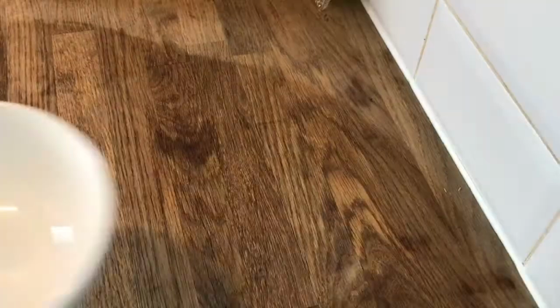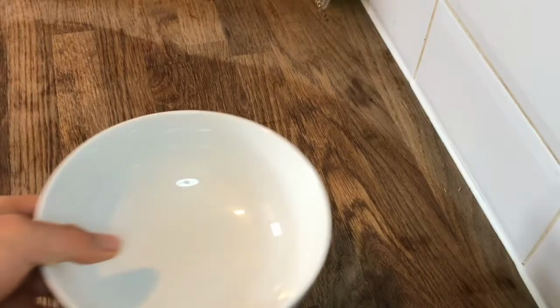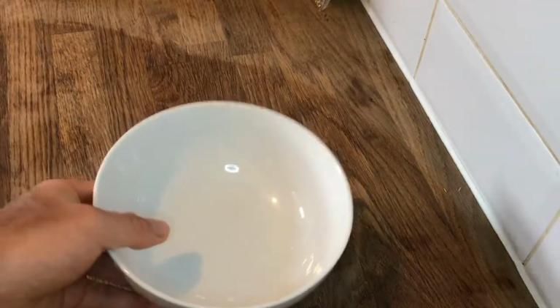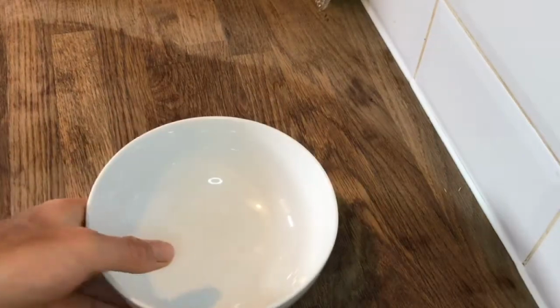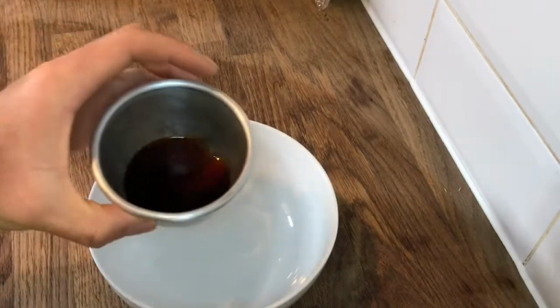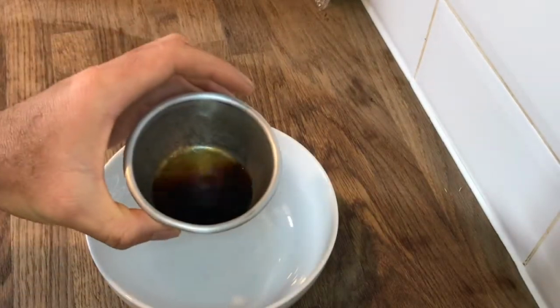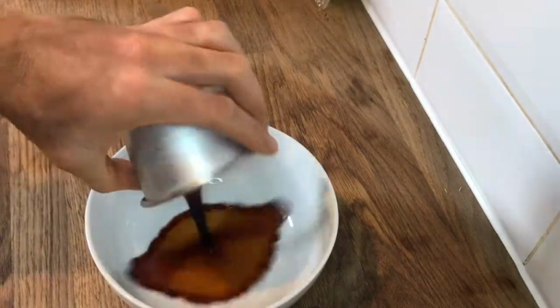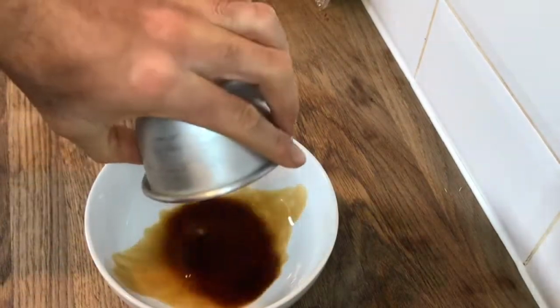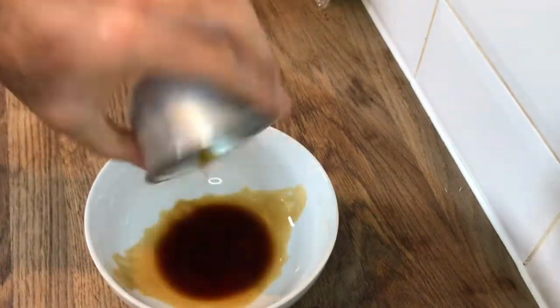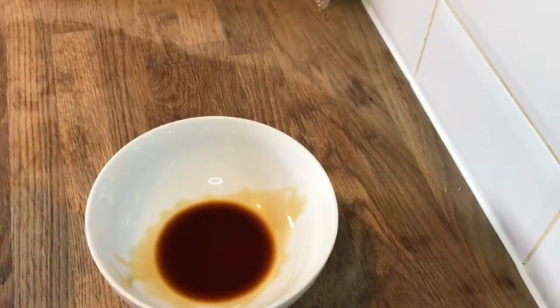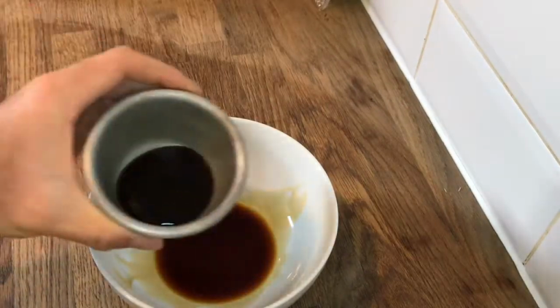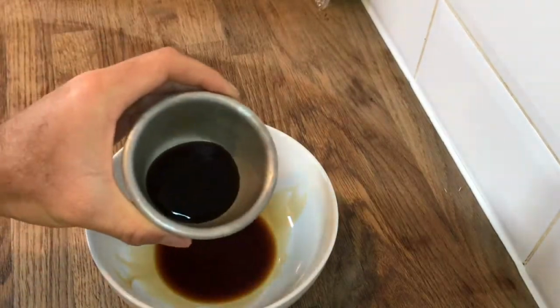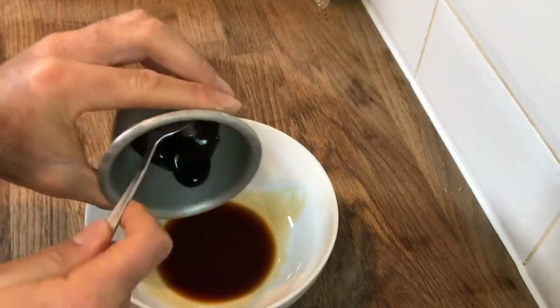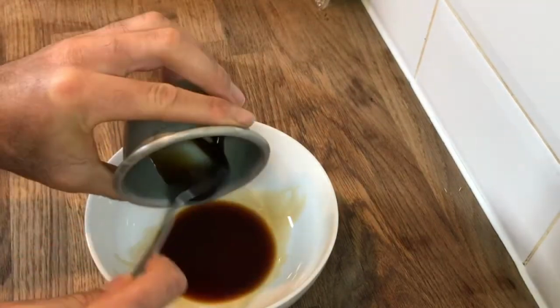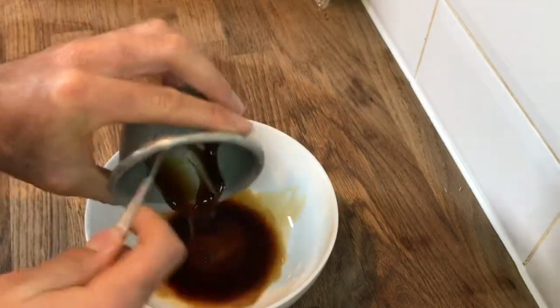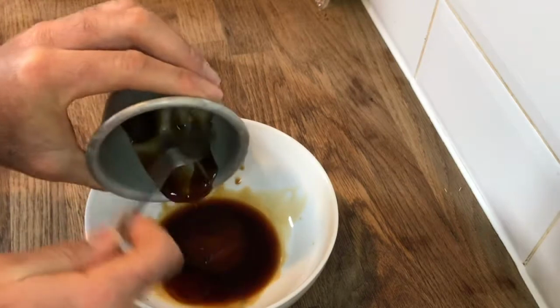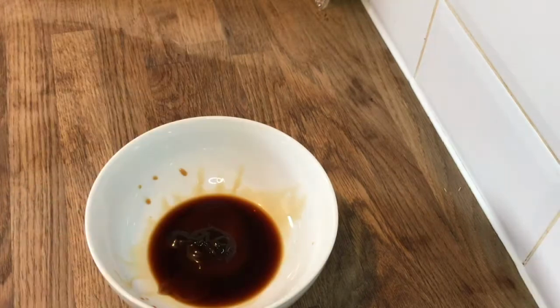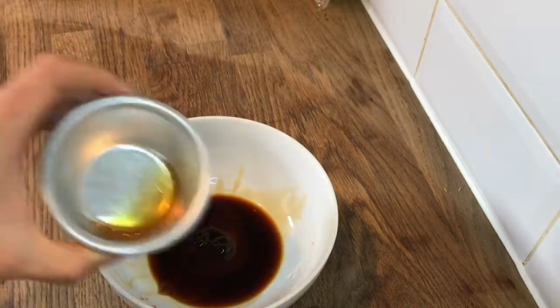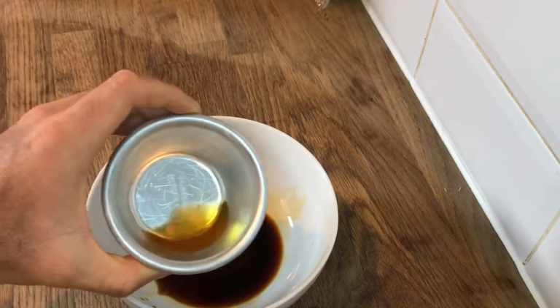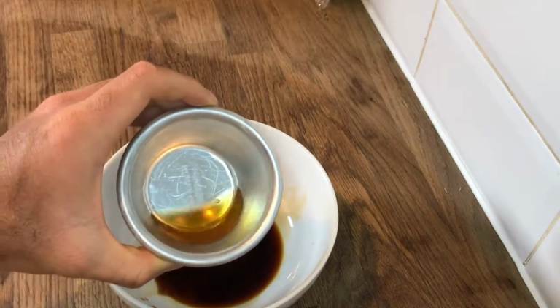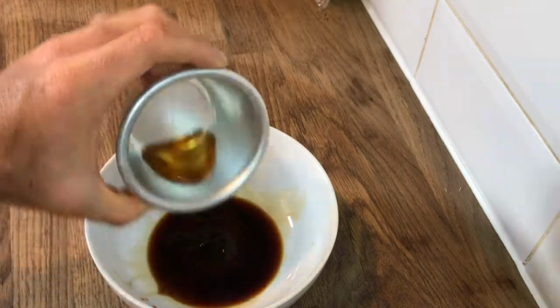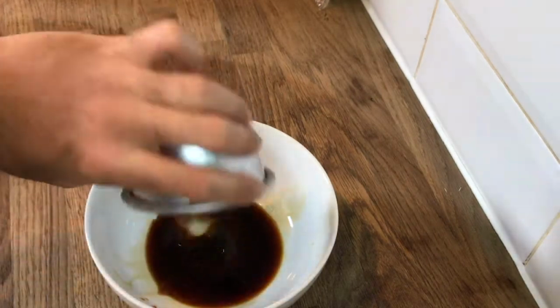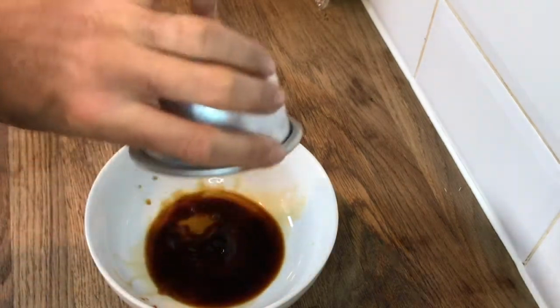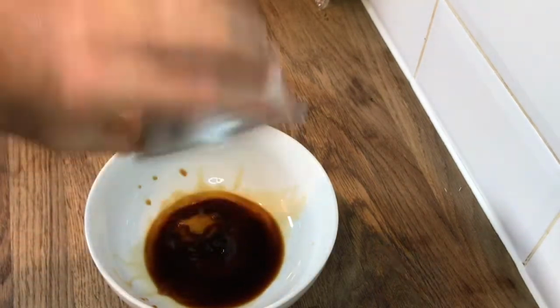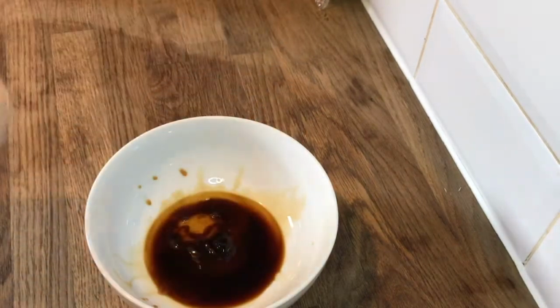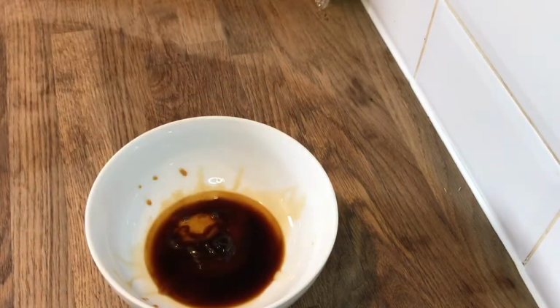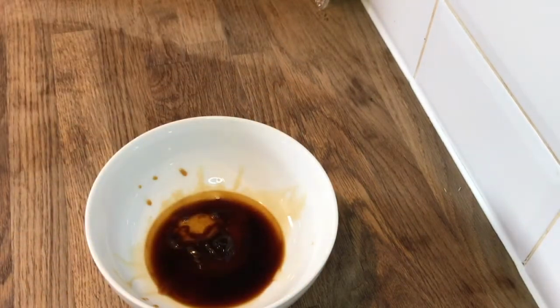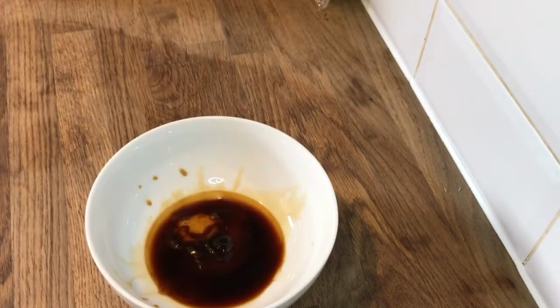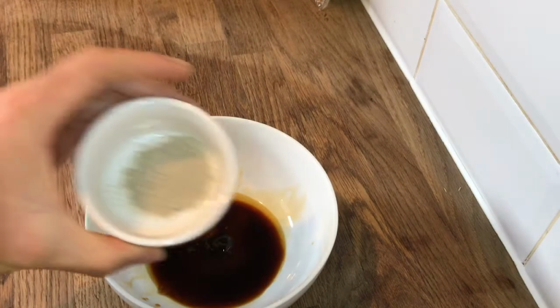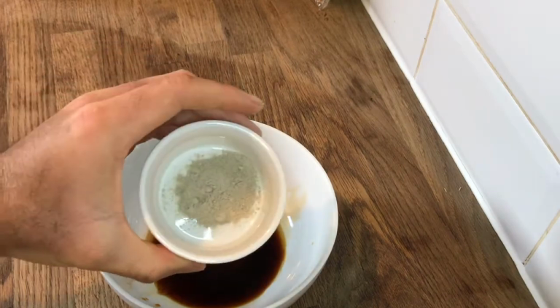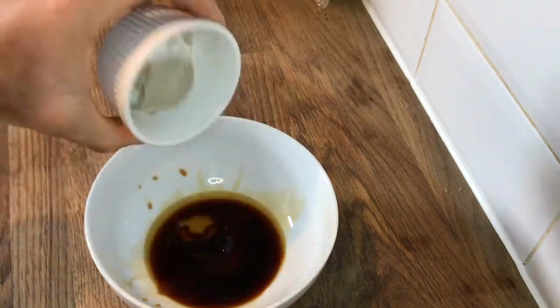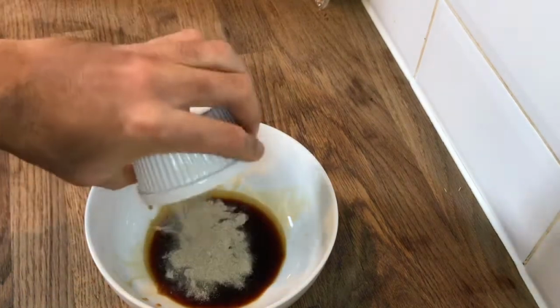To make the stir fry sauce, add two teaspoons of light soy sauce, two teaspoons of oyster sauce, one teaspoon of rice wine vinegar — it's totally optional but I like to use it — and one teaspoon of white pepper.